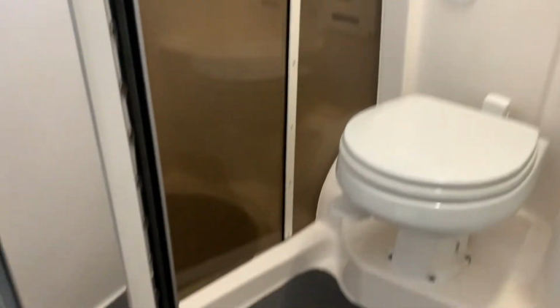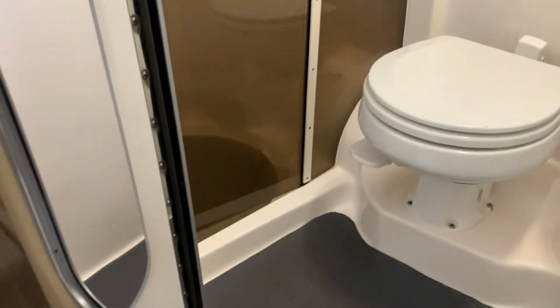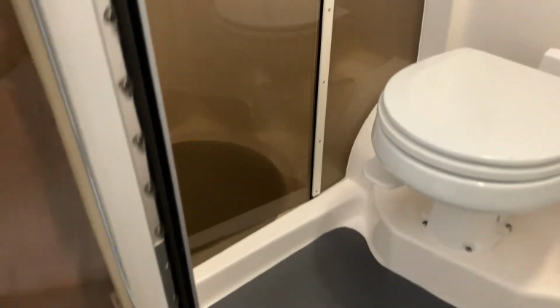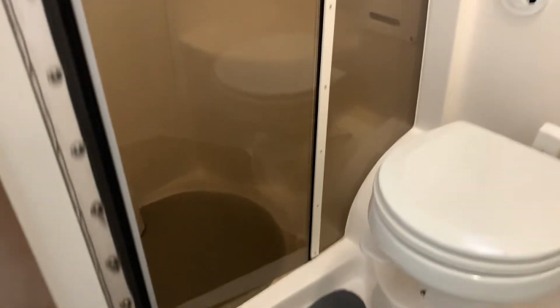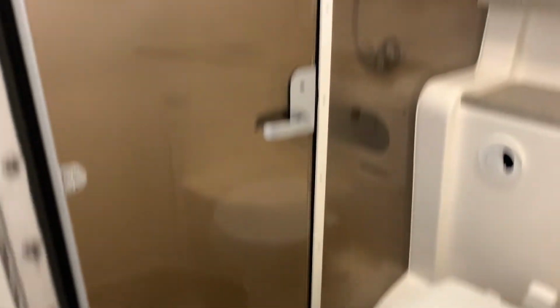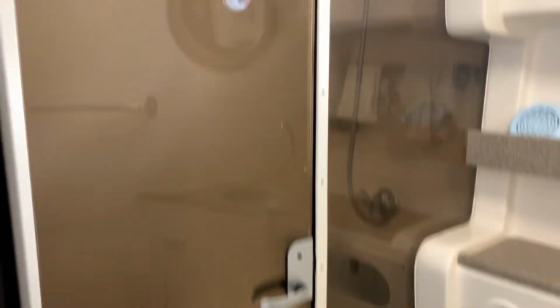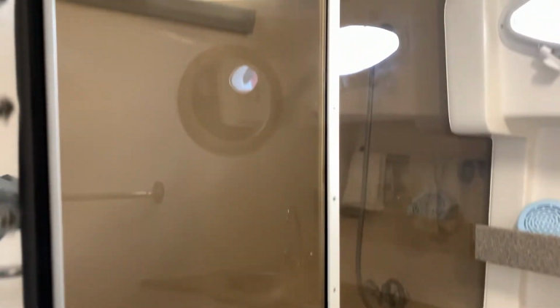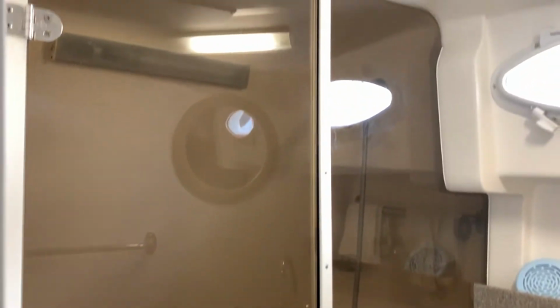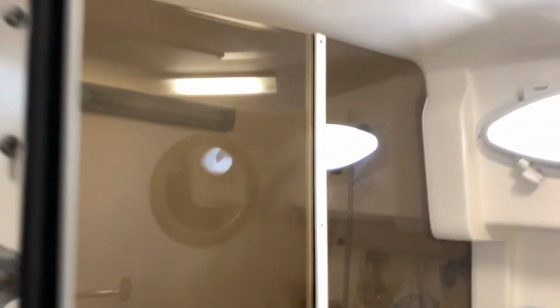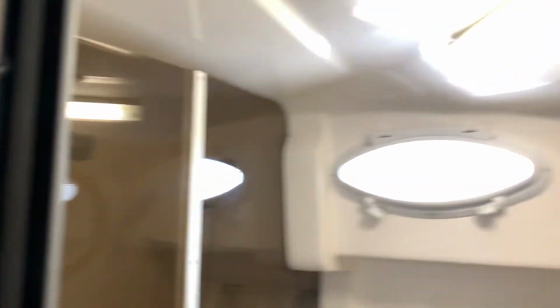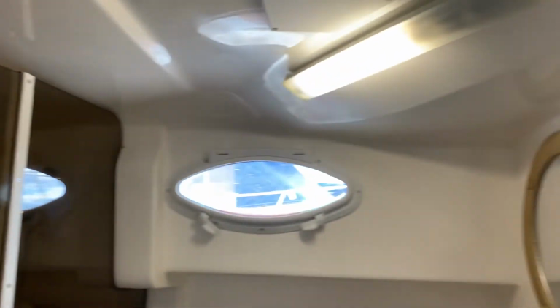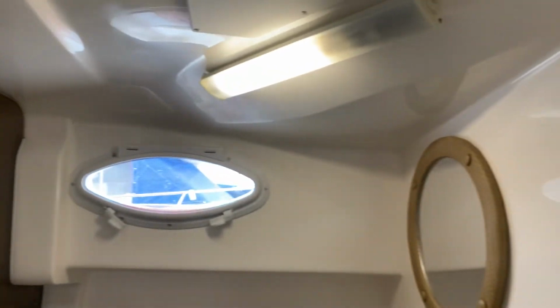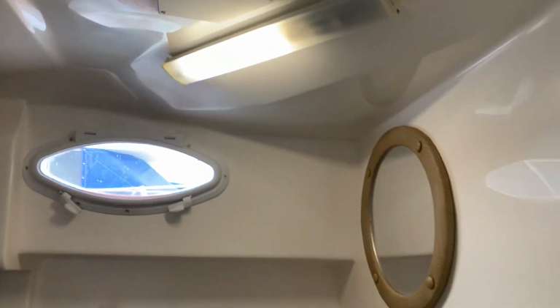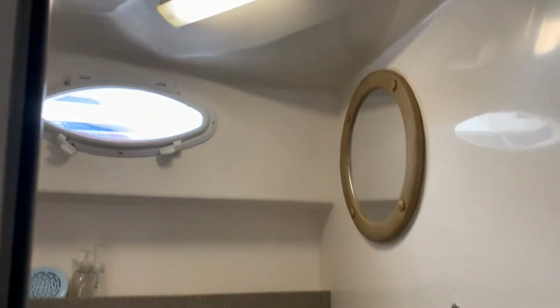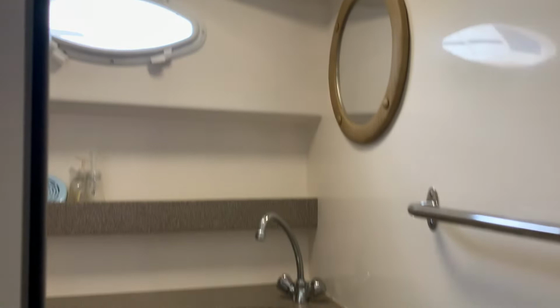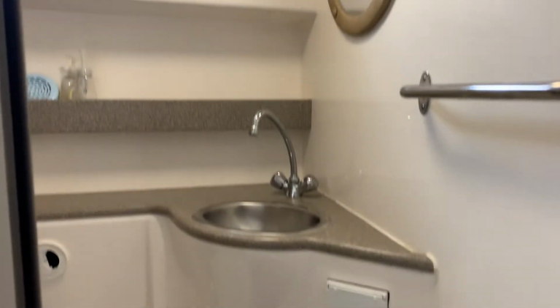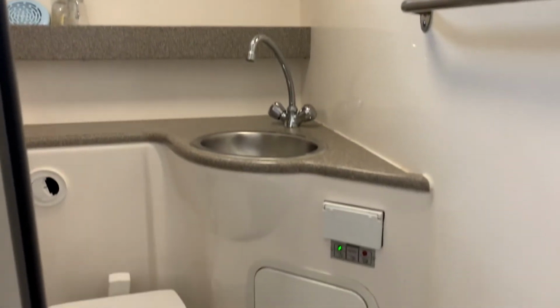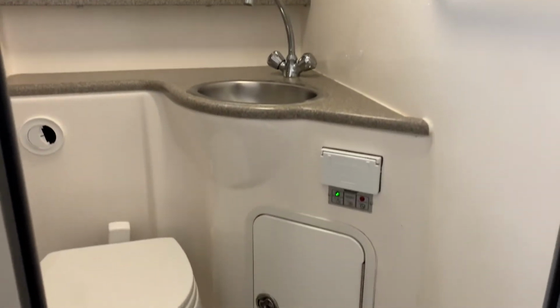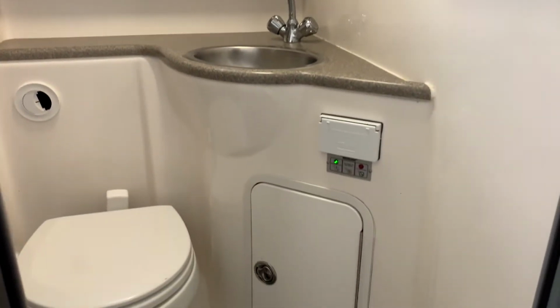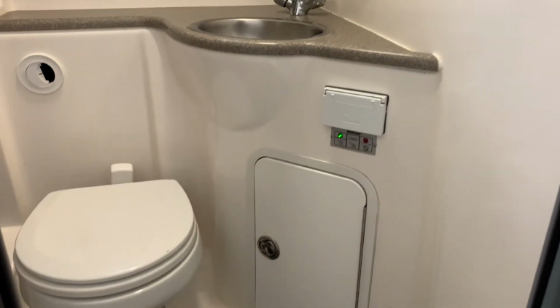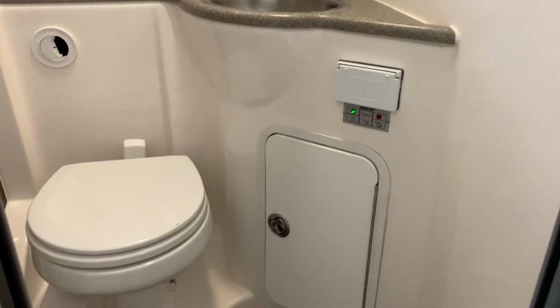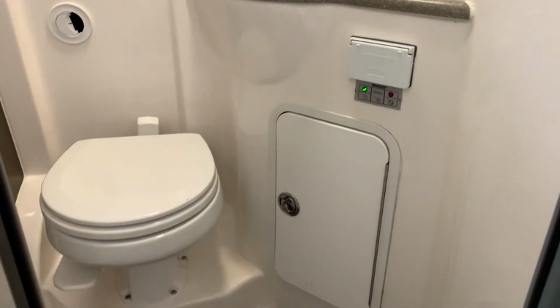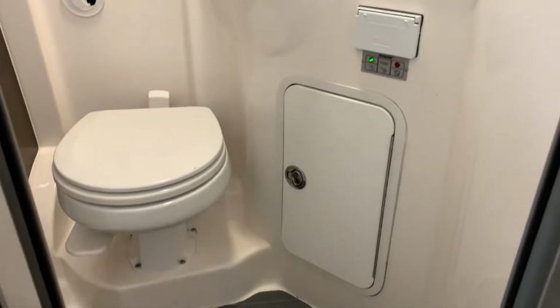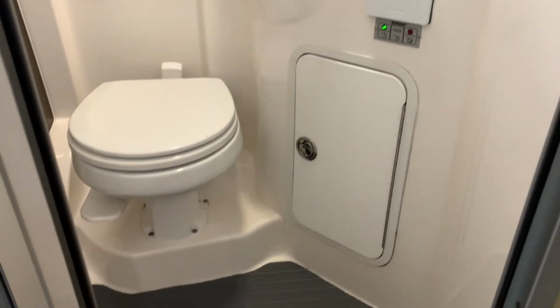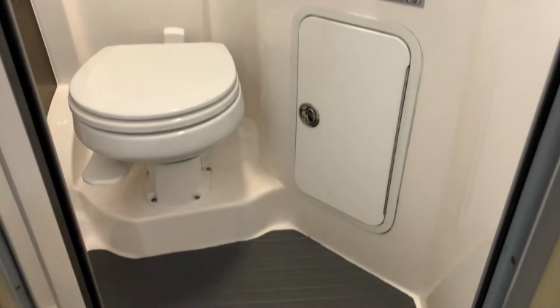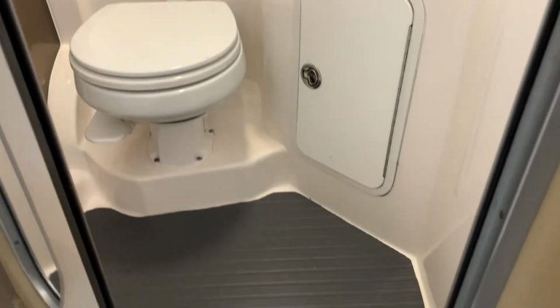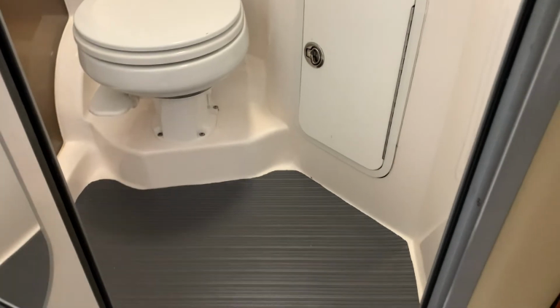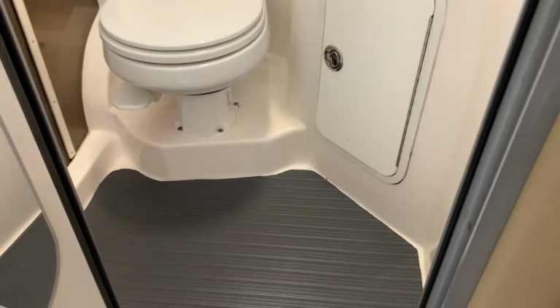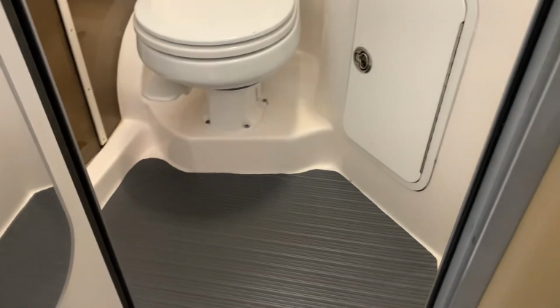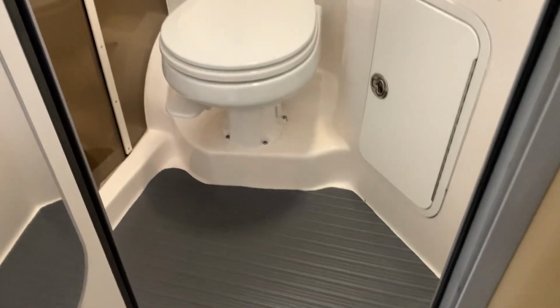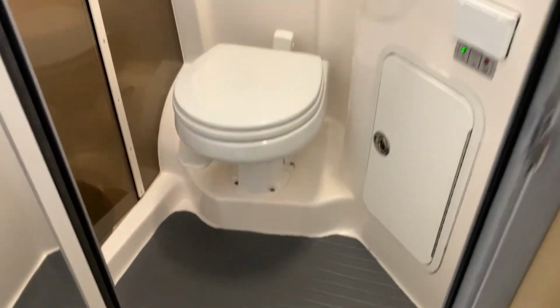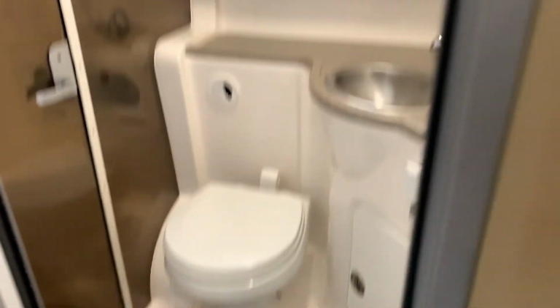There's a separate shower, which is great to see on a boat of this size — completely separate. Not having a wet head is always preferred. Sometimes when you get a boat this size with a separate shower it gets tight in there, but this is very roomy and quite impressive.